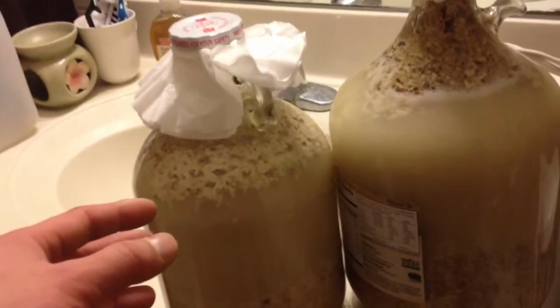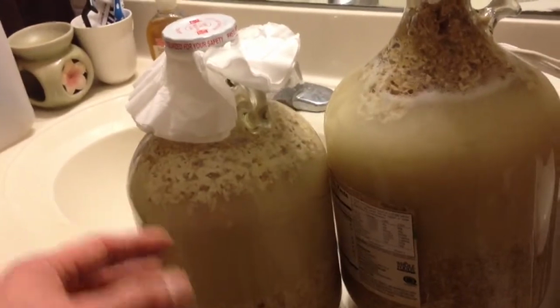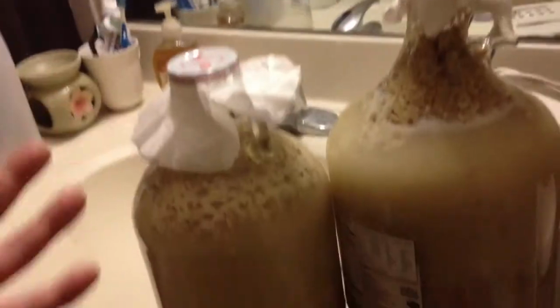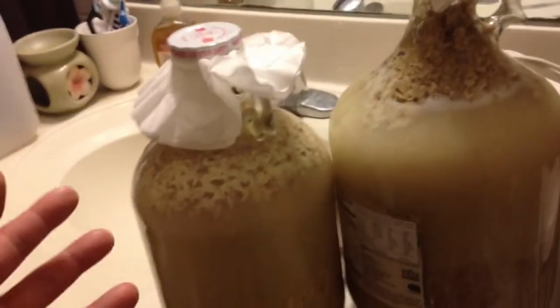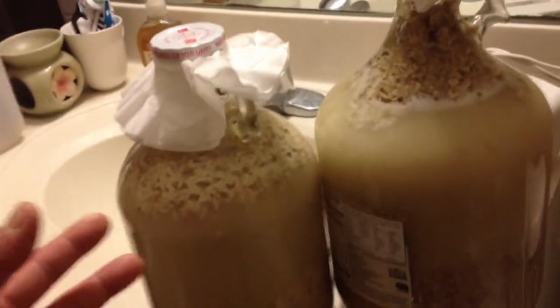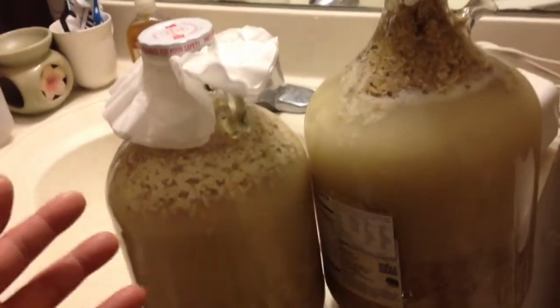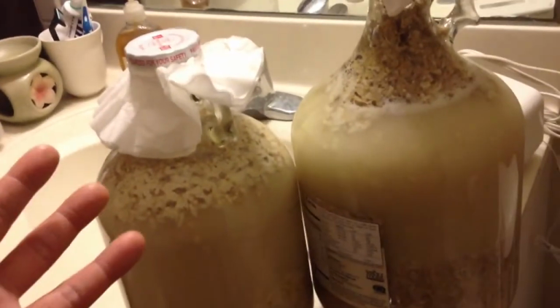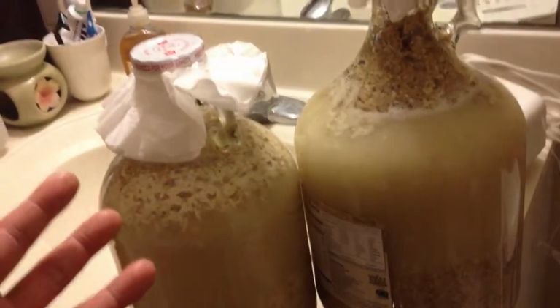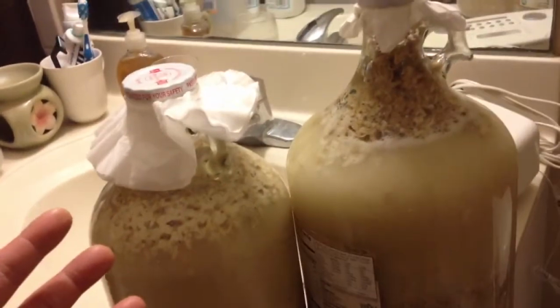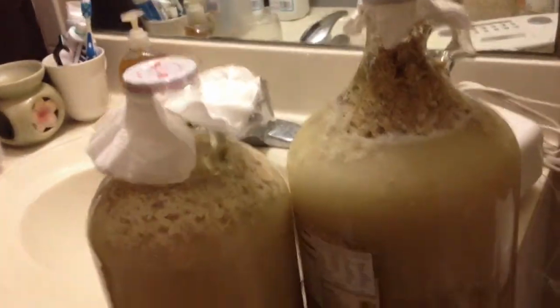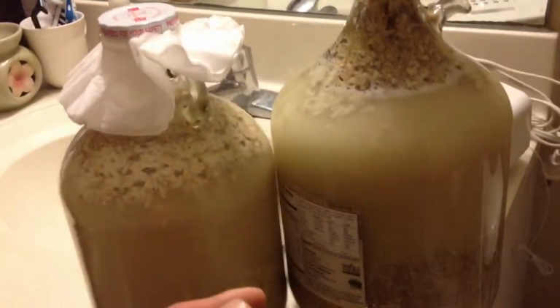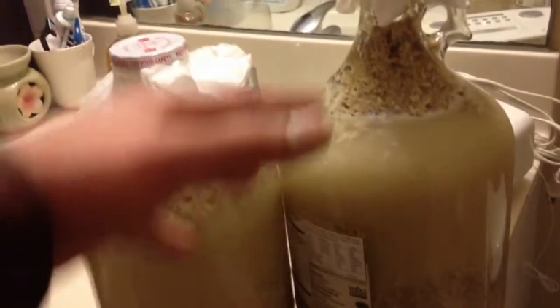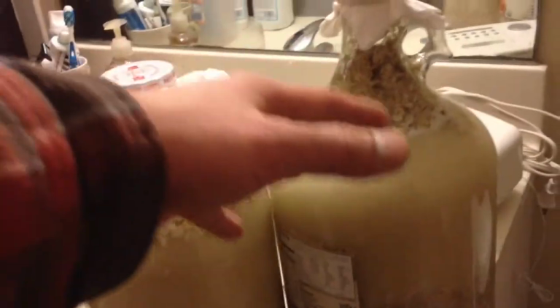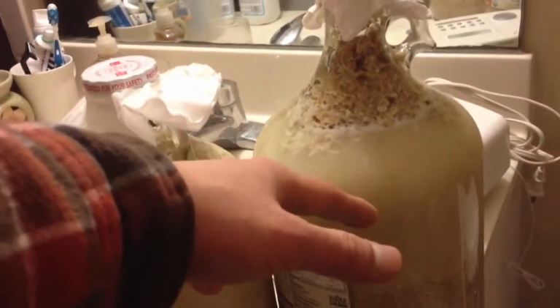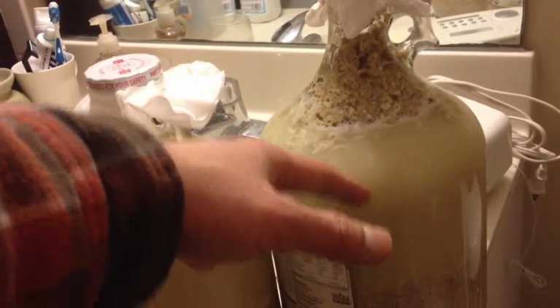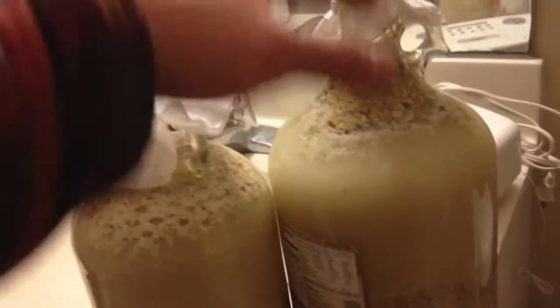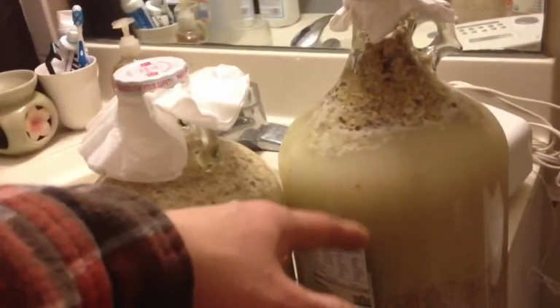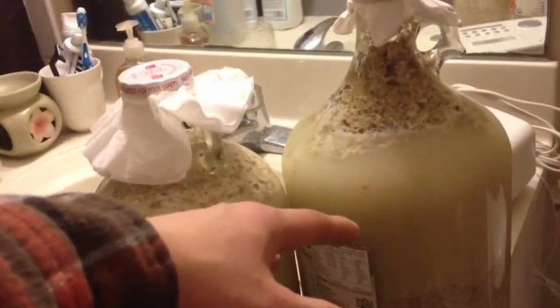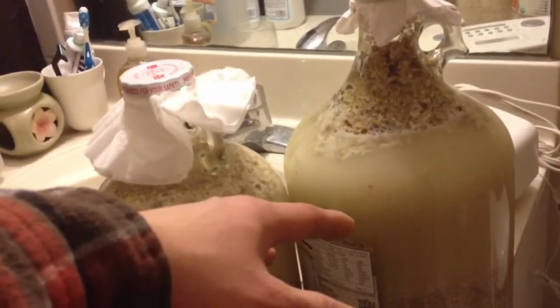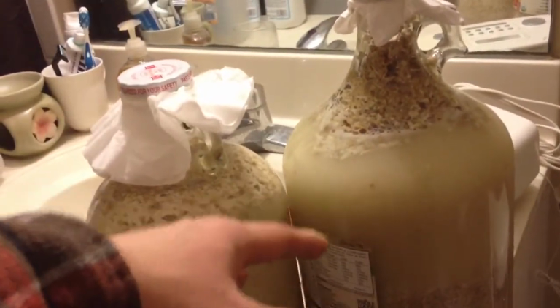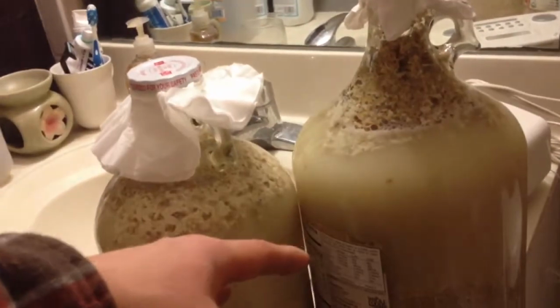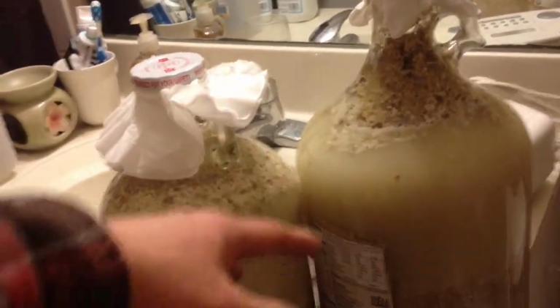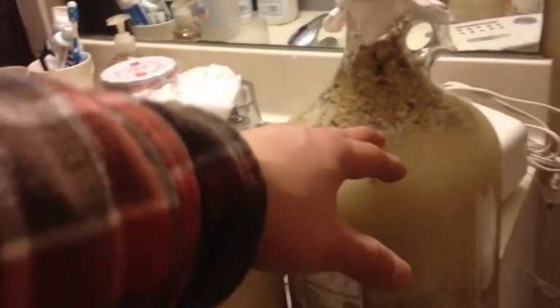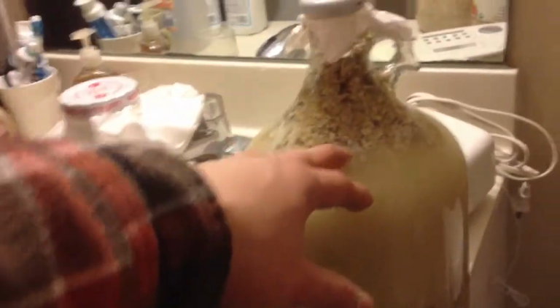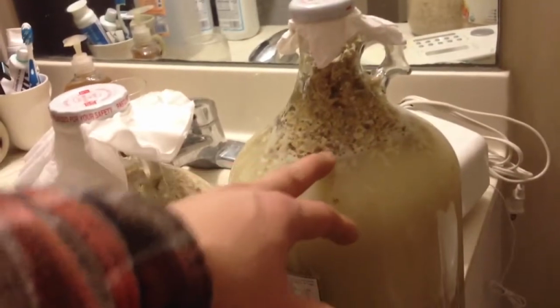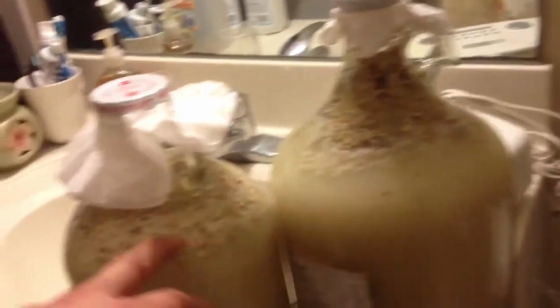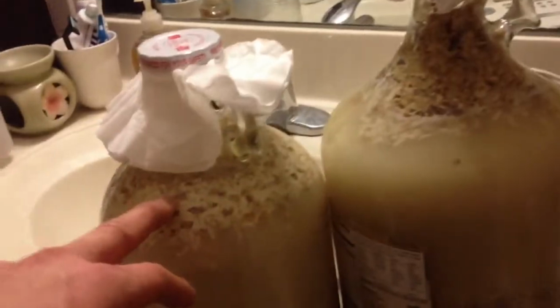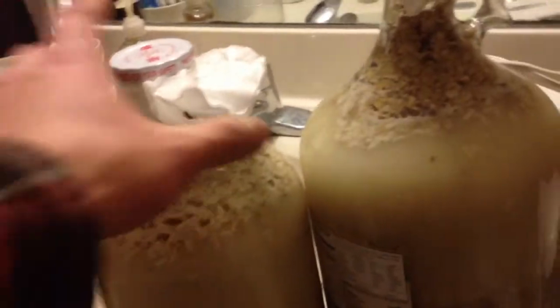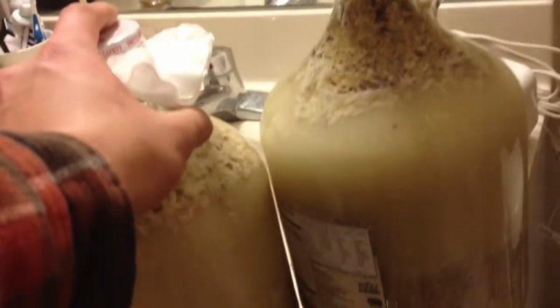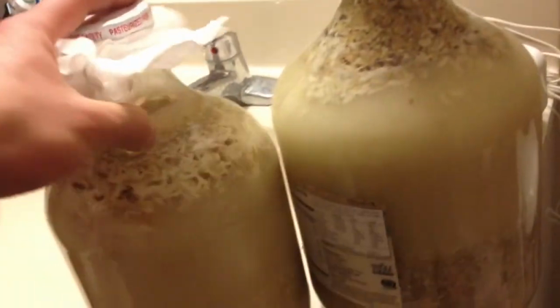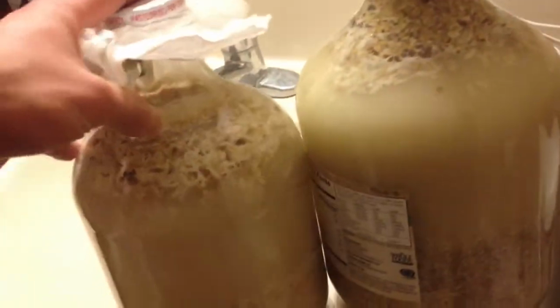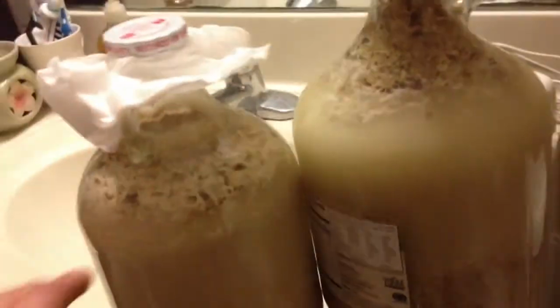I'd say this is kind of a mistake, but I want to try it and see how things go. Right now it's been fermenting for about 10 hours and you can see a lot of bubbles going on, which means the yeast is working properly.